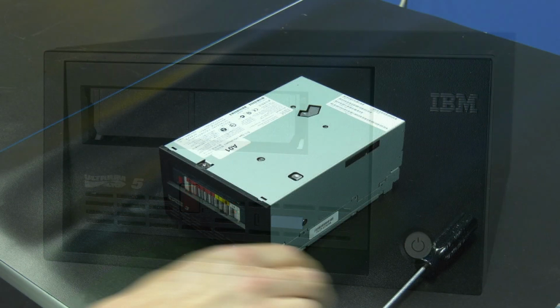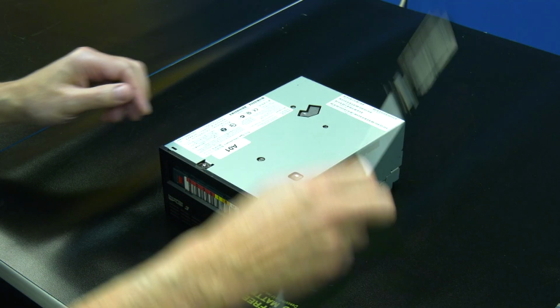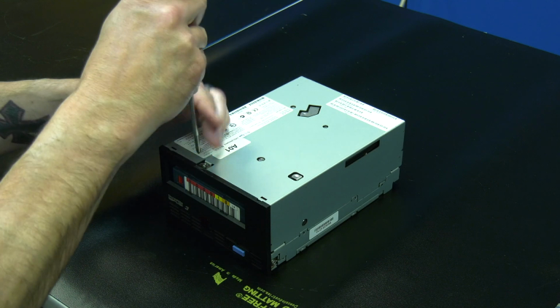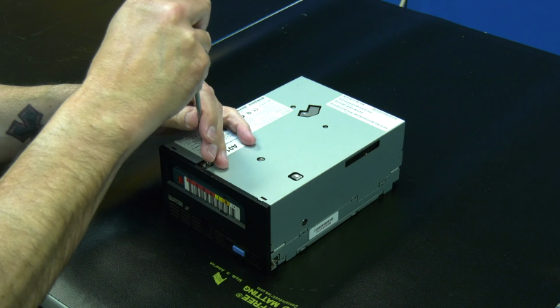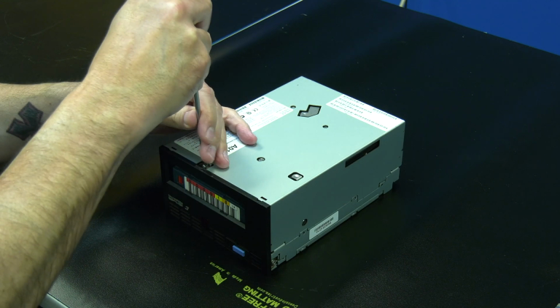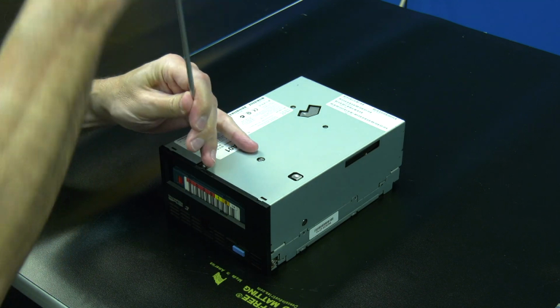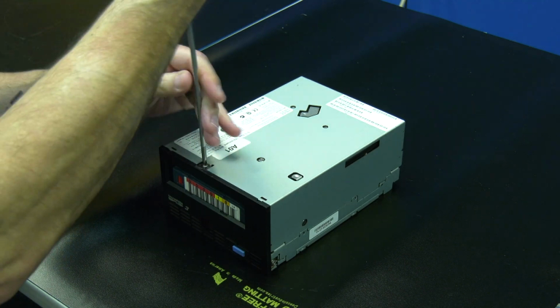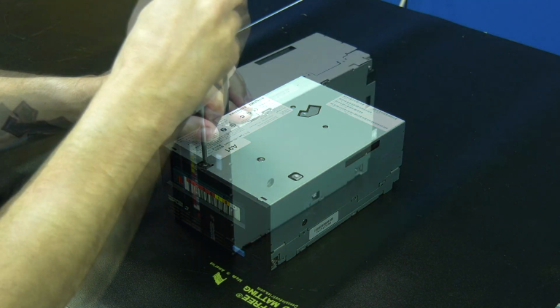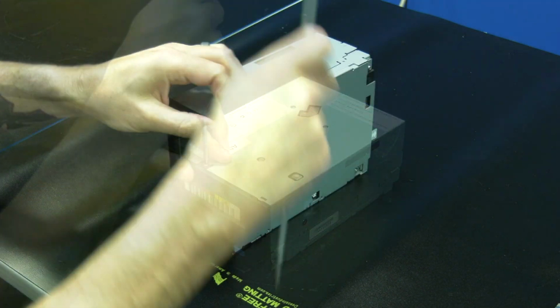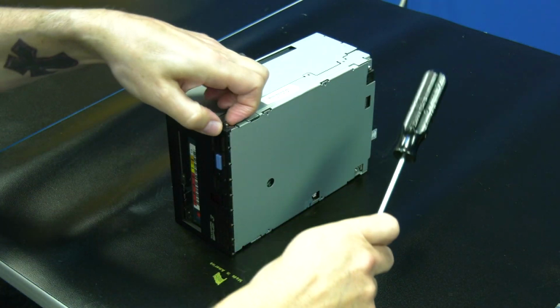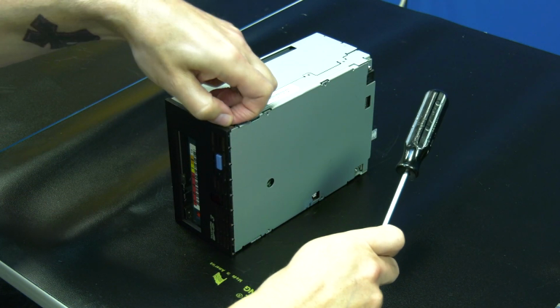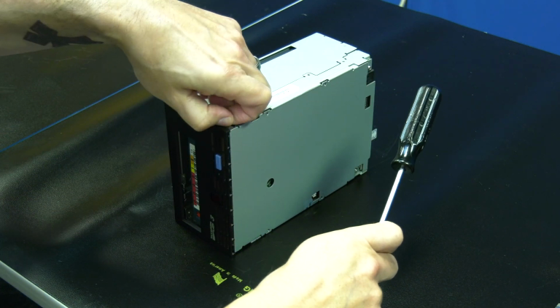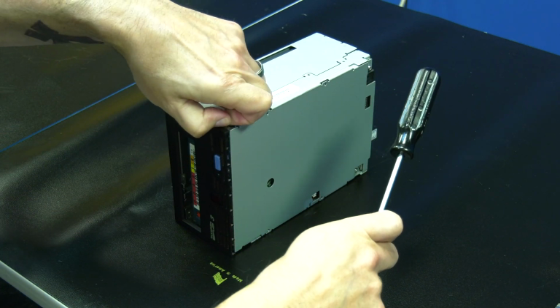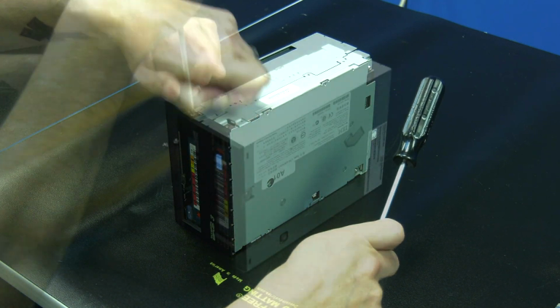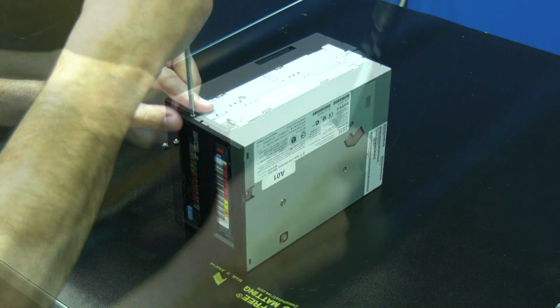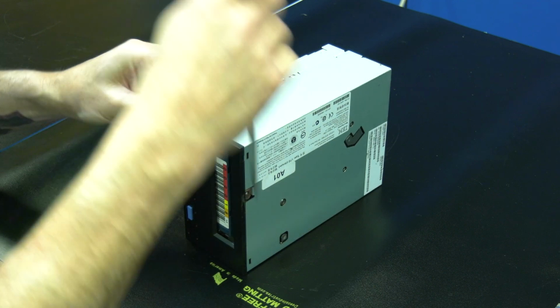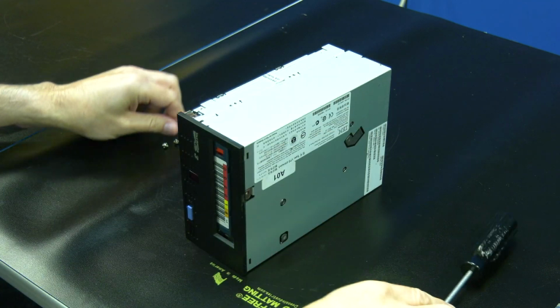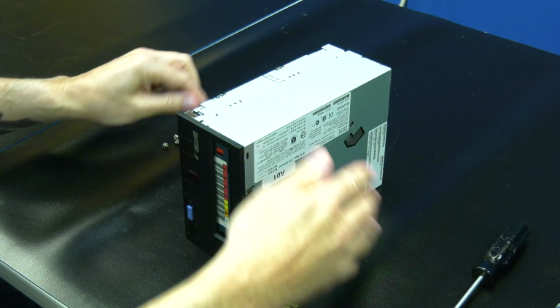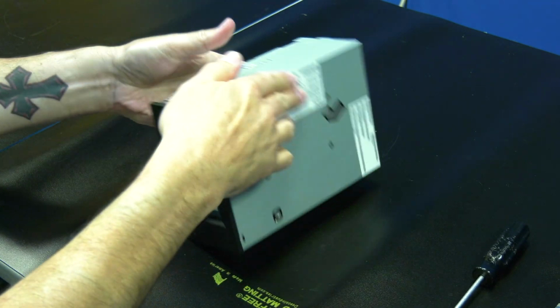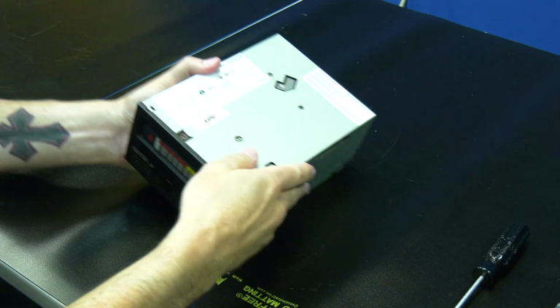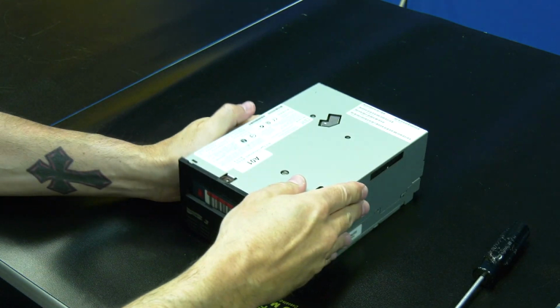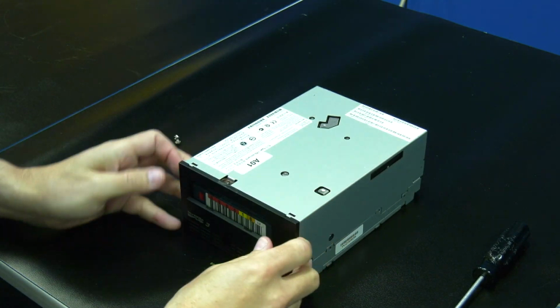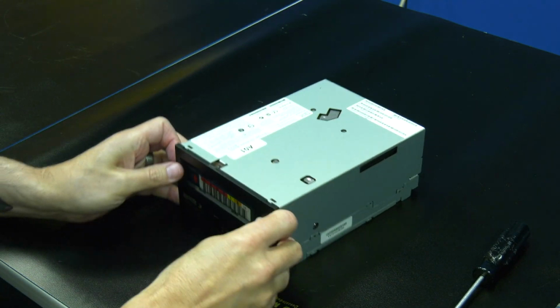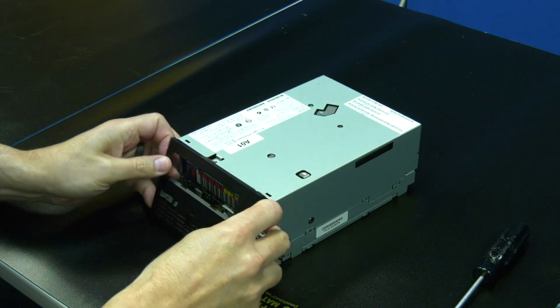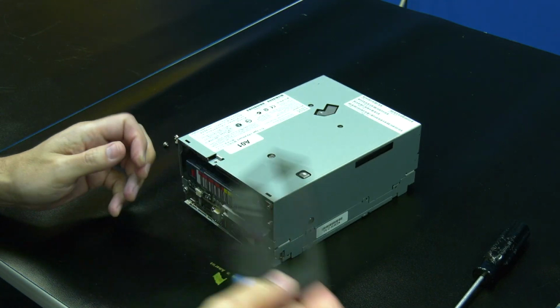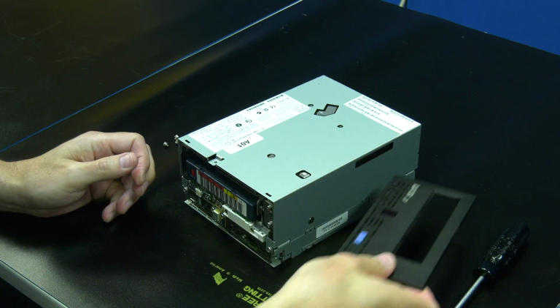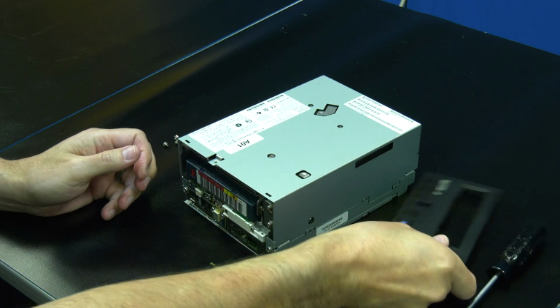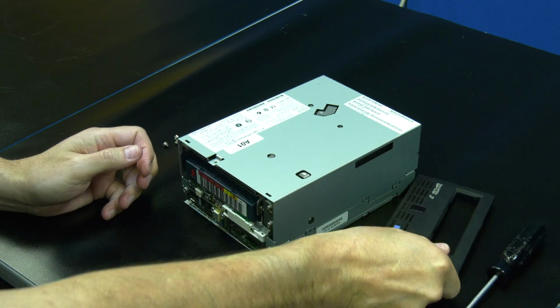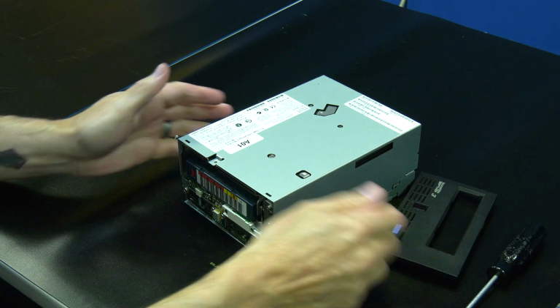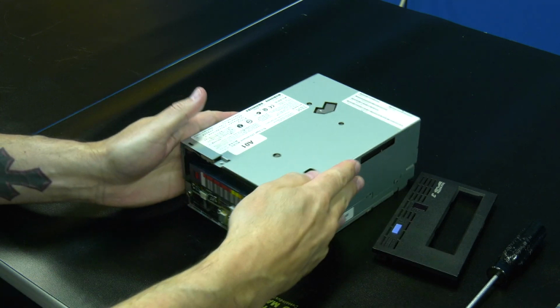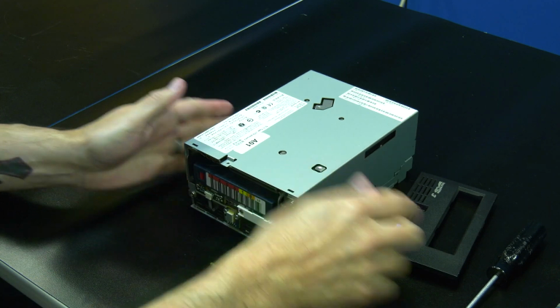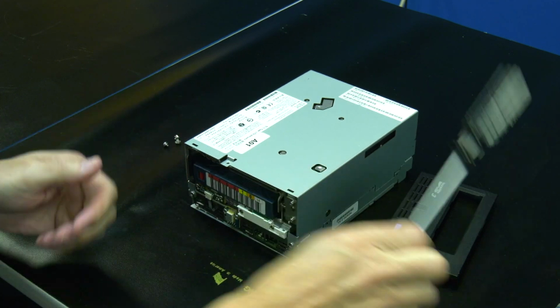You will start by using a Phillips head screwdriver to remove the three screws holding the front faceplate on. They are located on the top and two sides of the drive. Then once the faceplate is loose you will pull it forward to remove it and set it to the side.